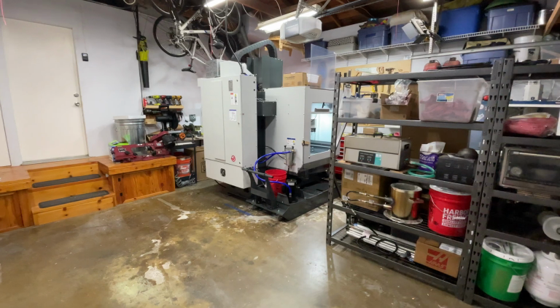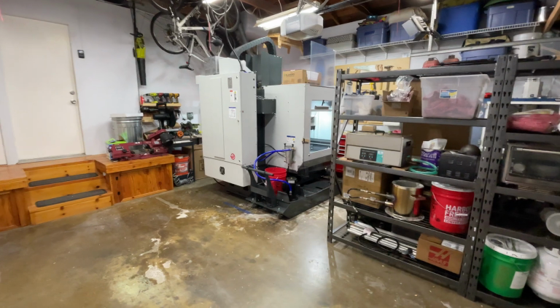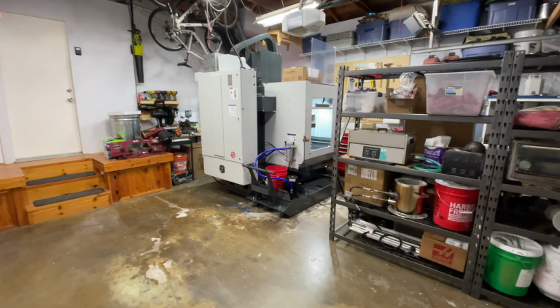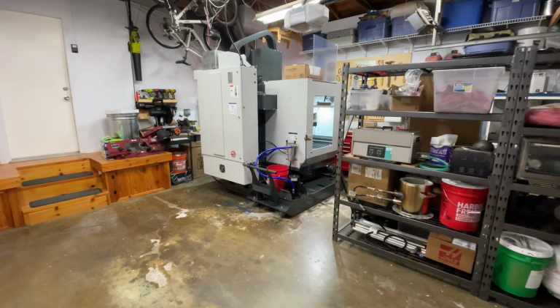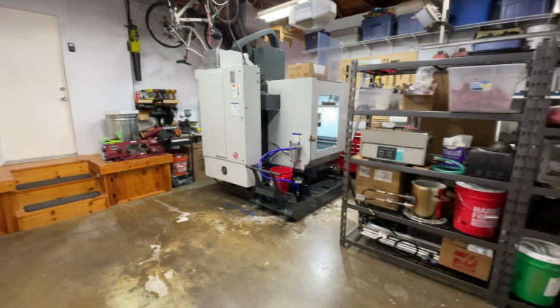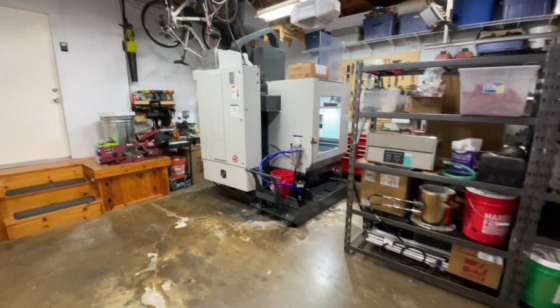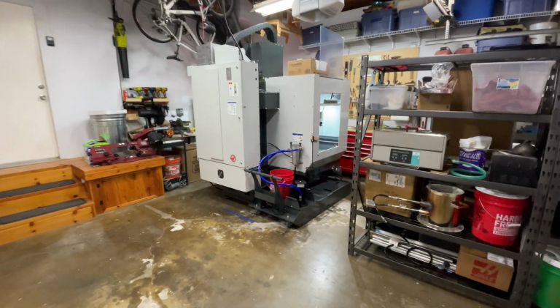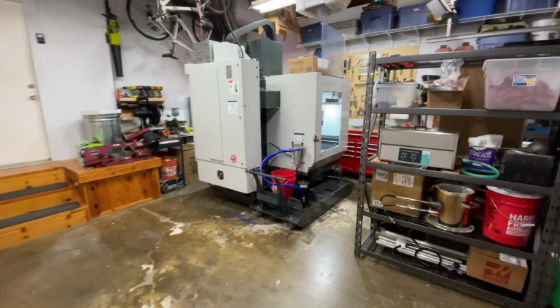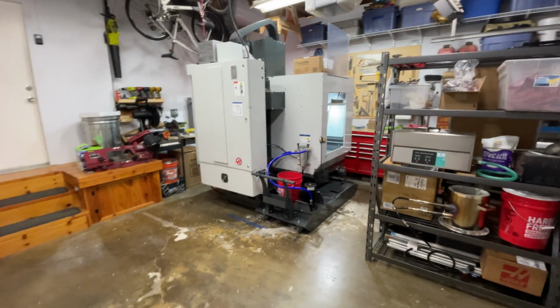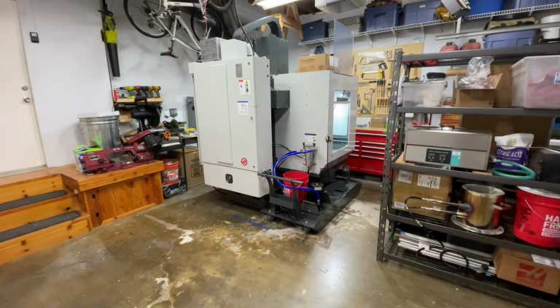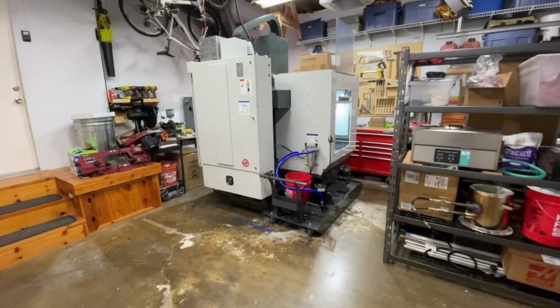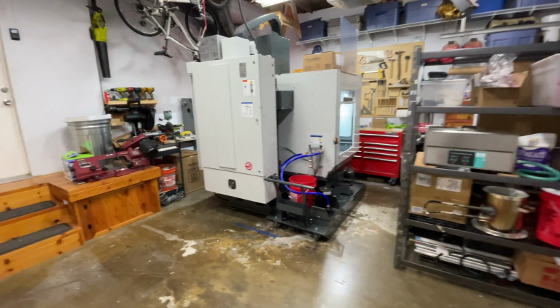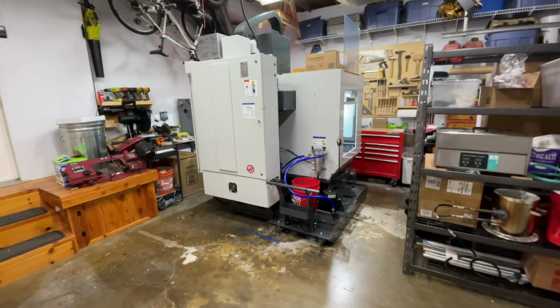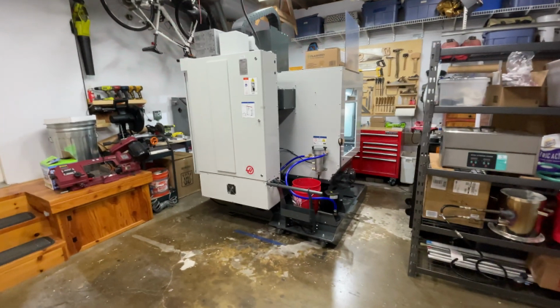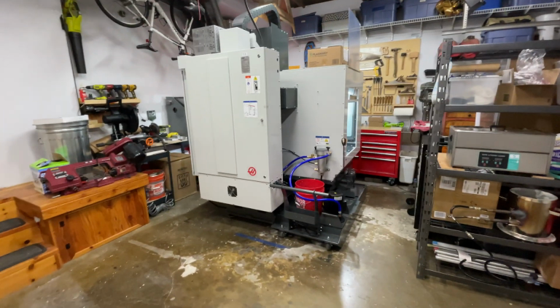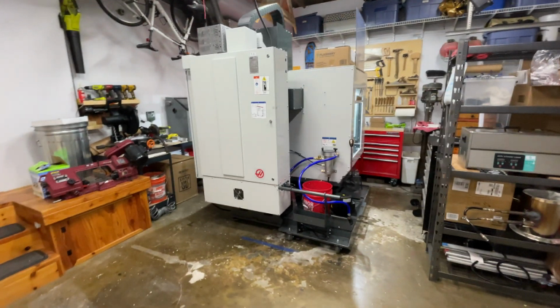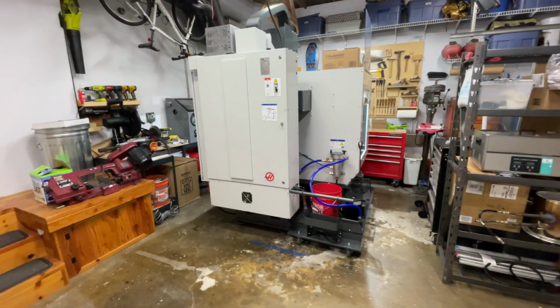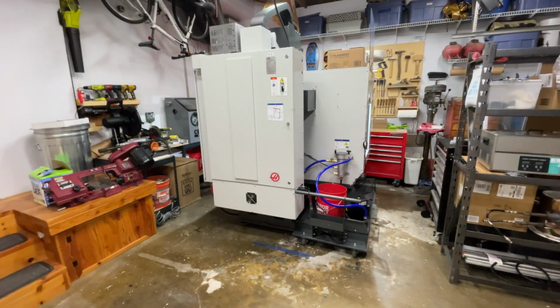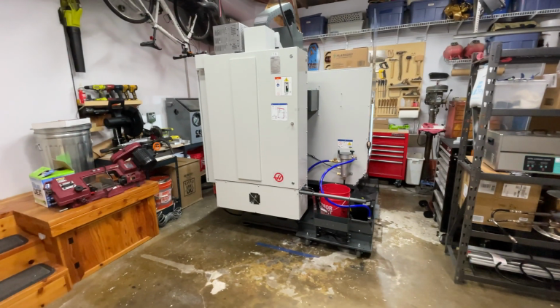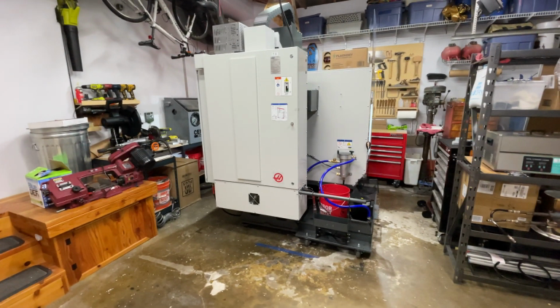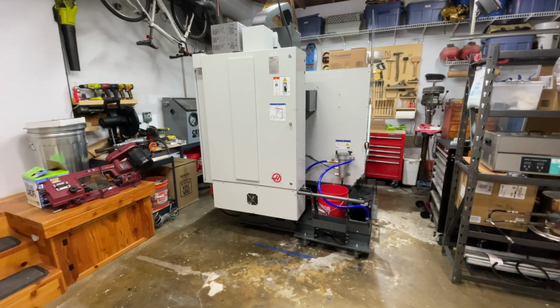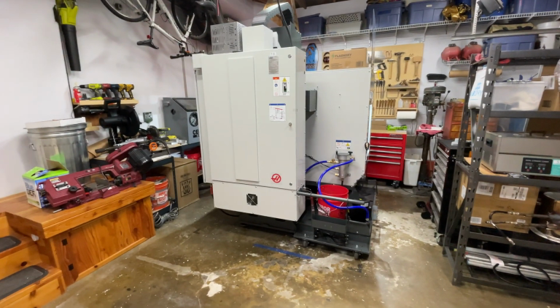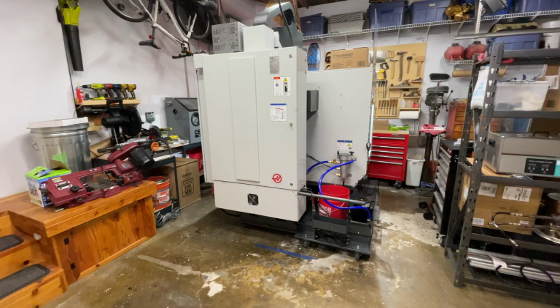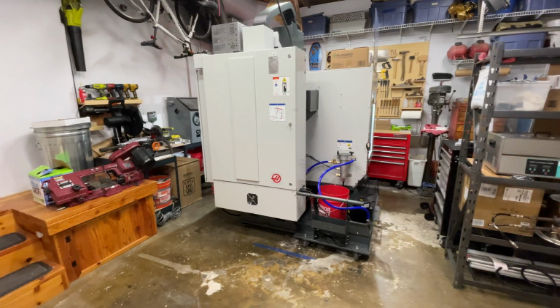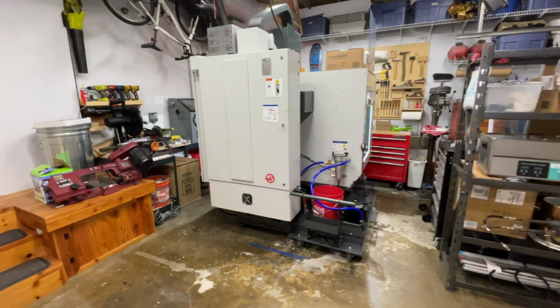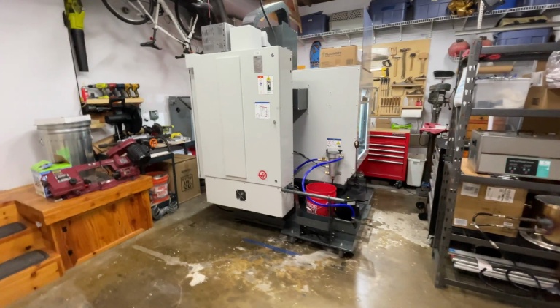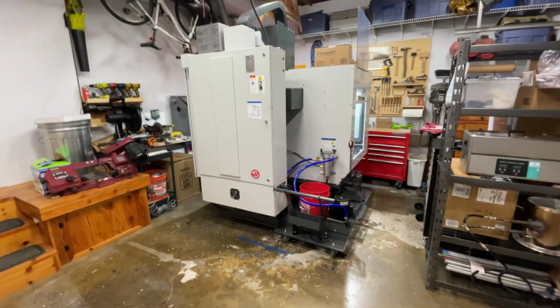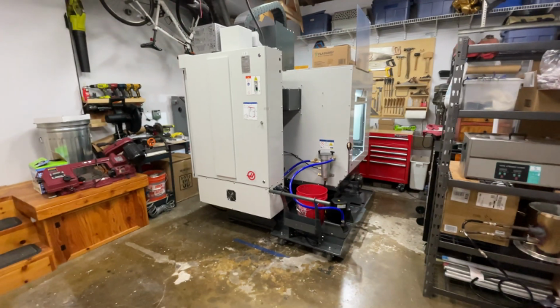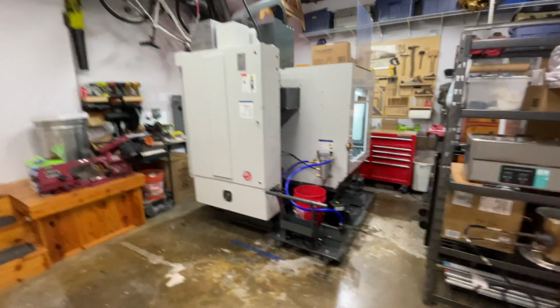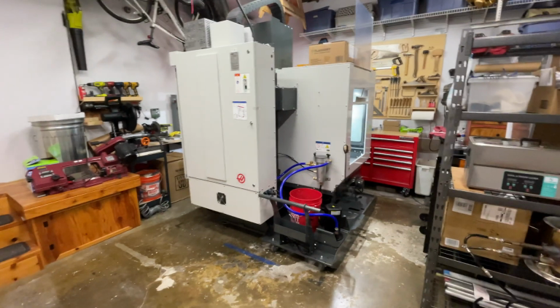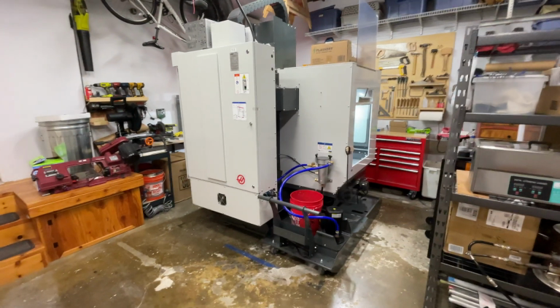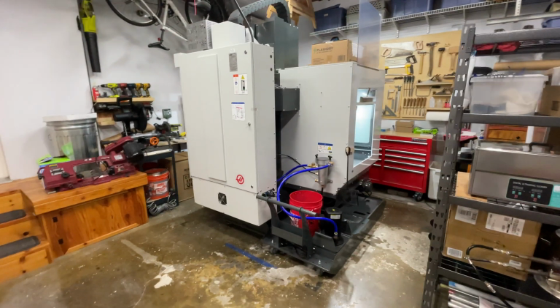Hey everybody, I said something big was coming to One Minute Workbench, and here it is. This is a Haas Mini Mill — the backside of it.